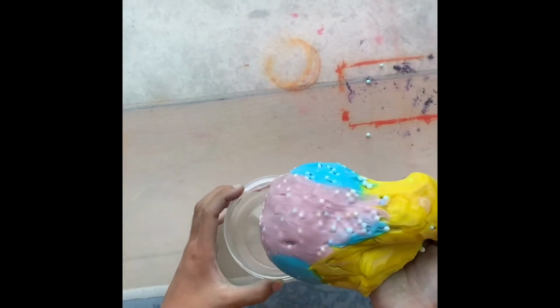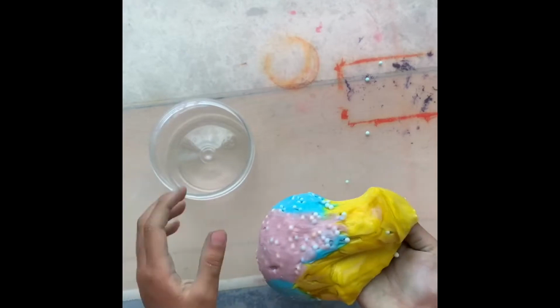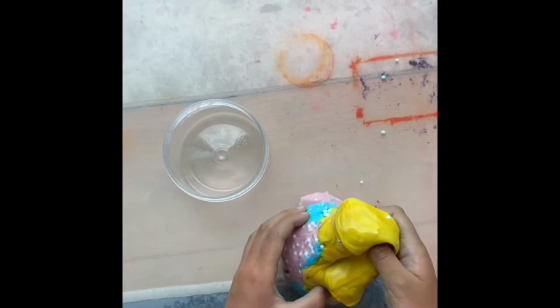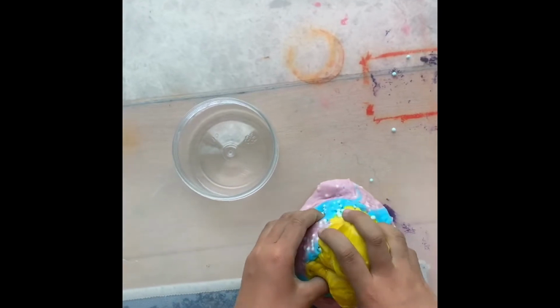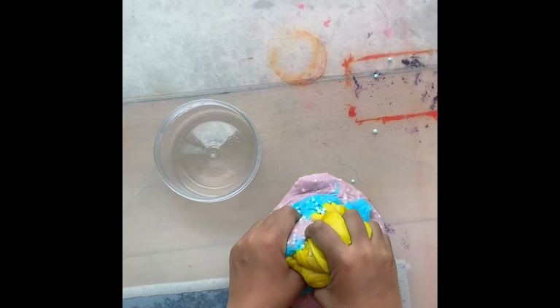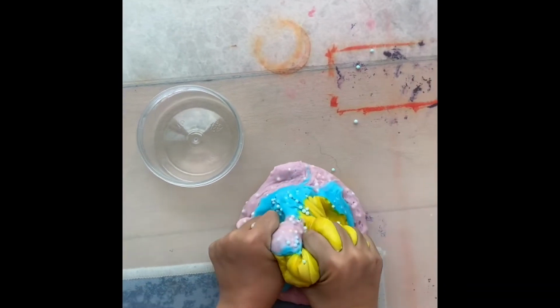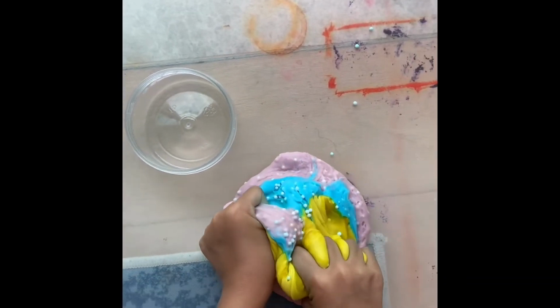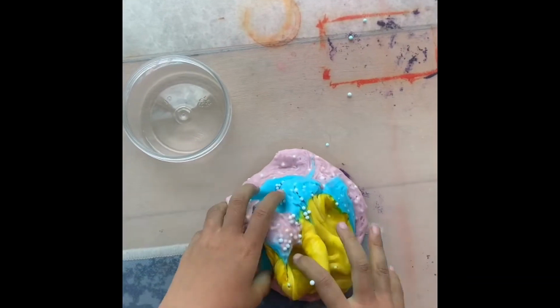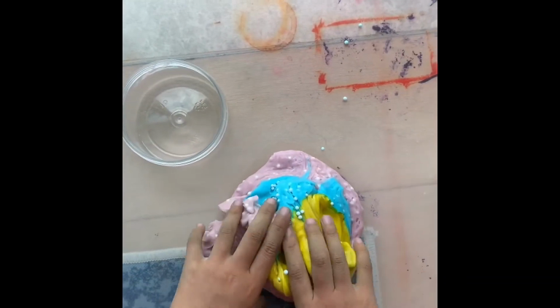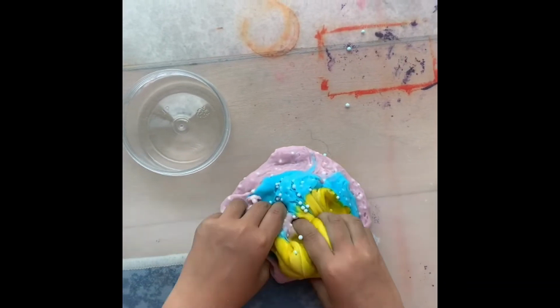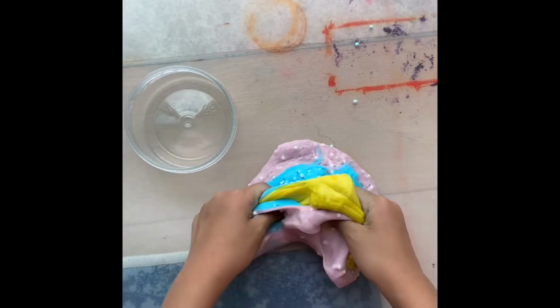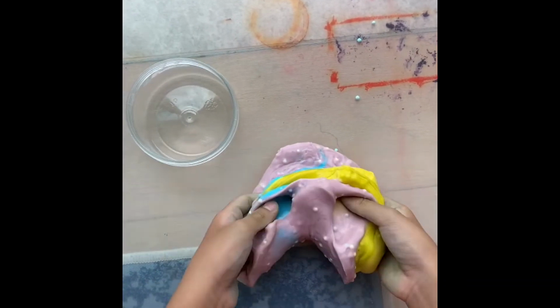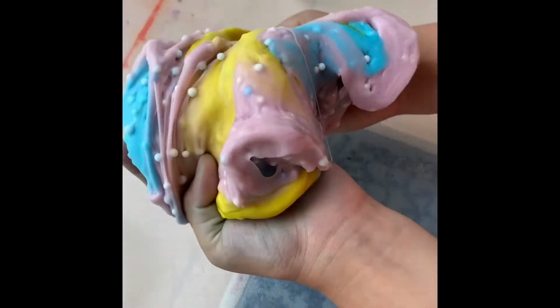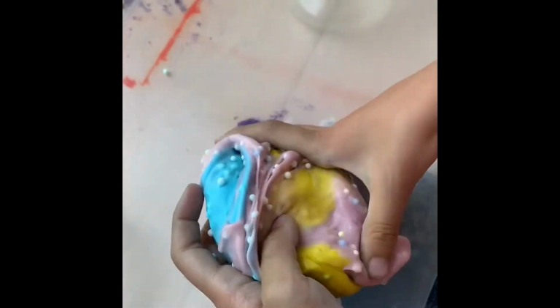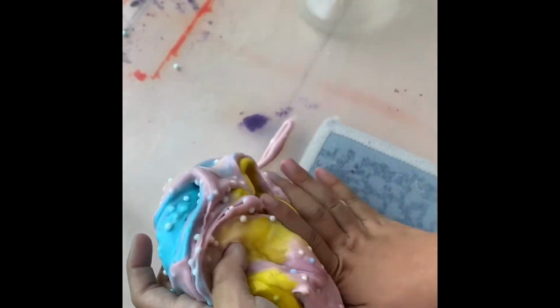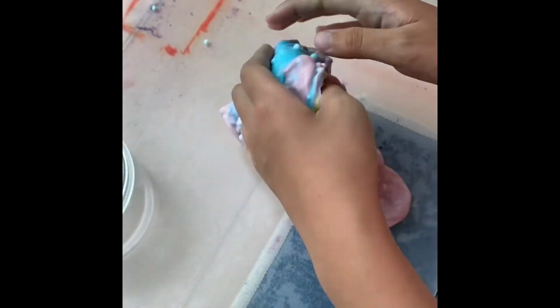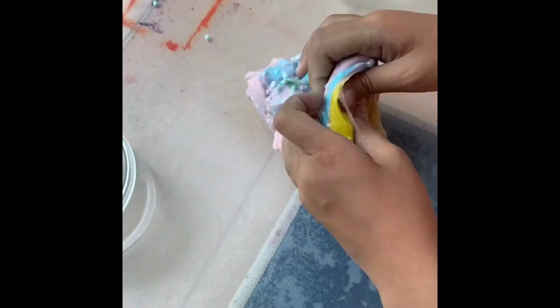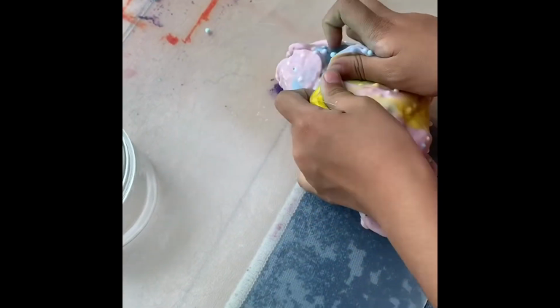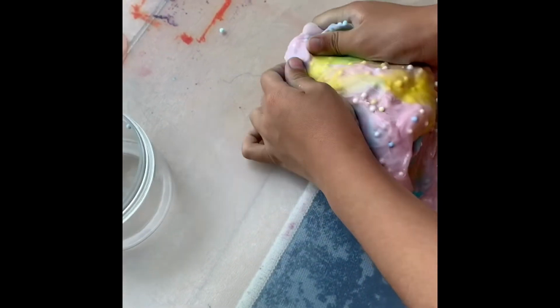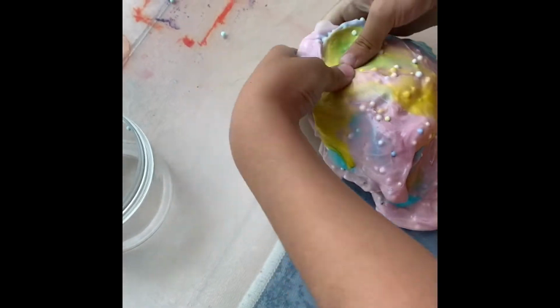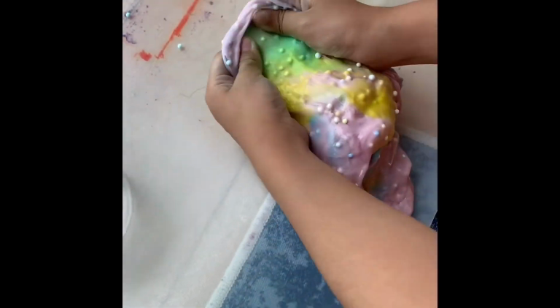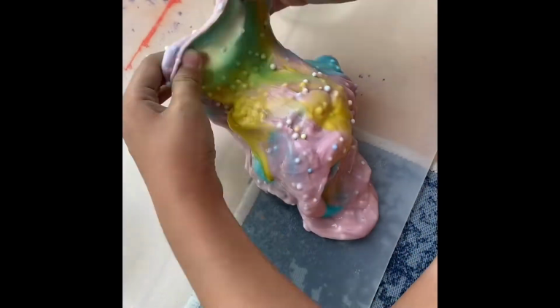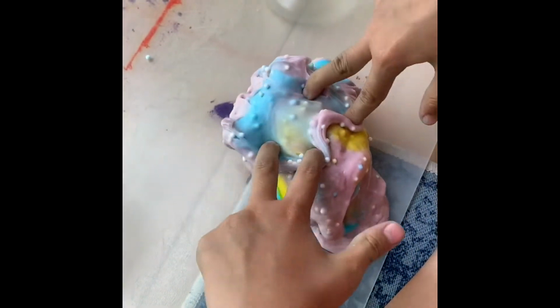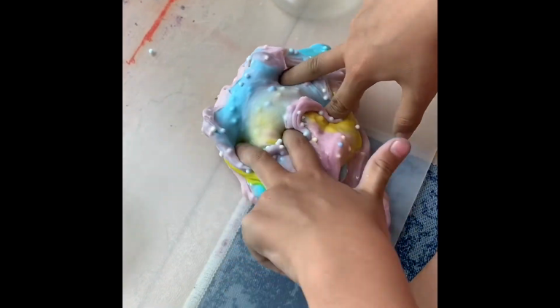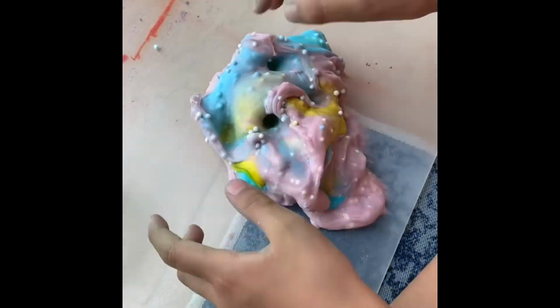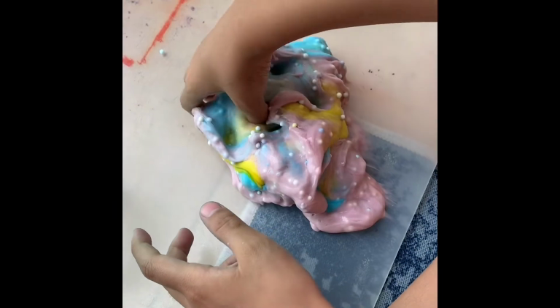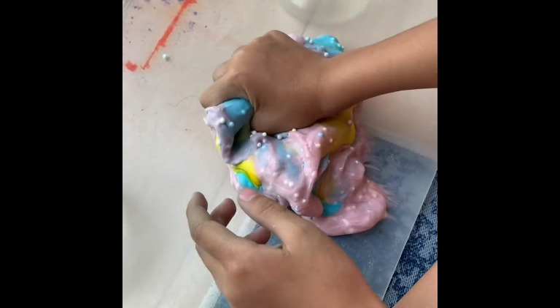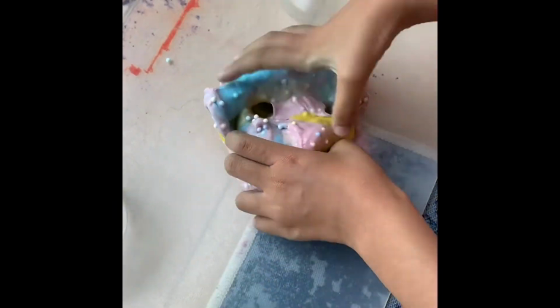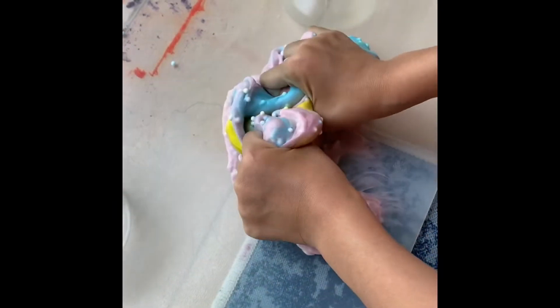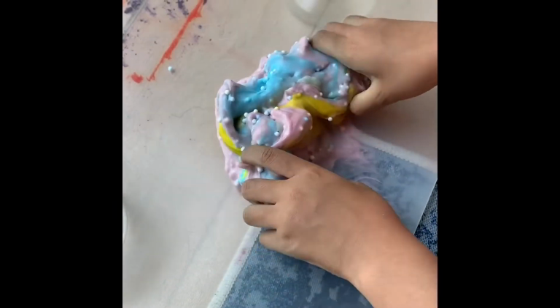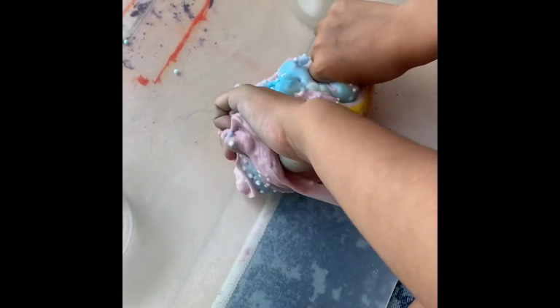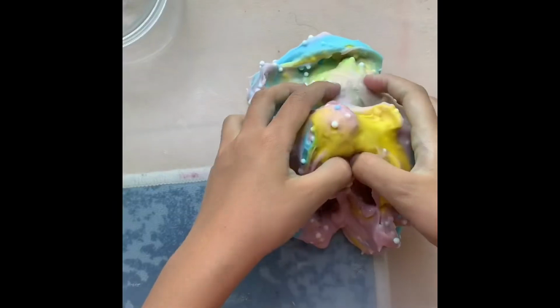Wow, look at this slime! It looks like a rainbow. It's so nice, look at it. It looks too nice. I really, really love it.